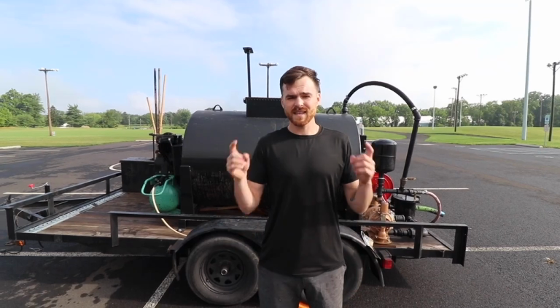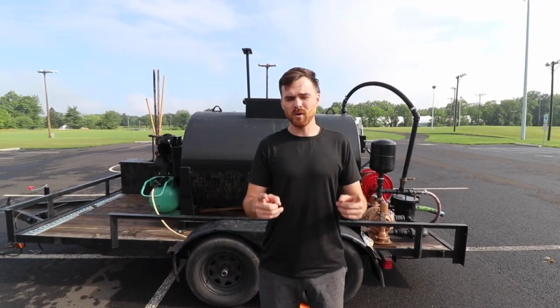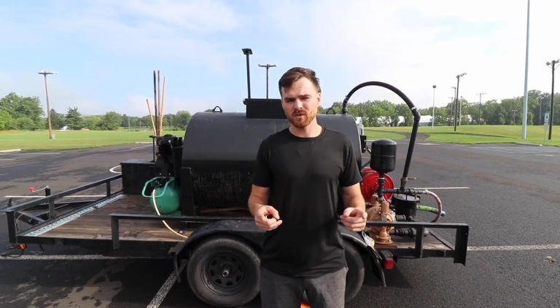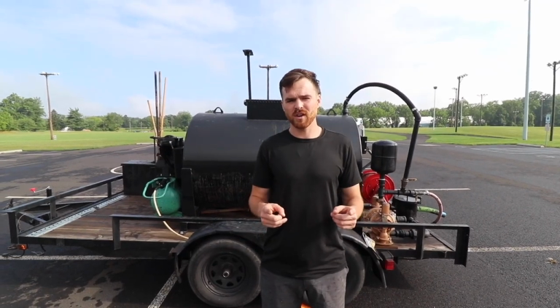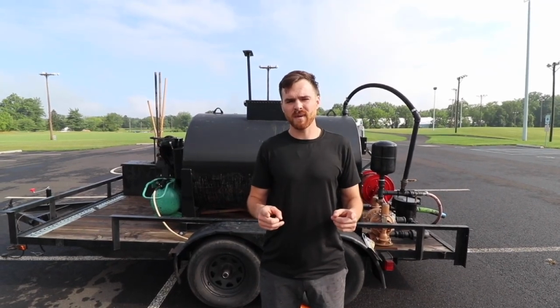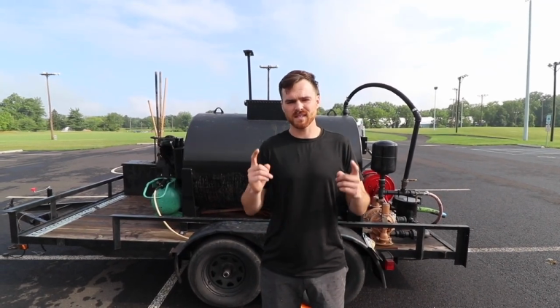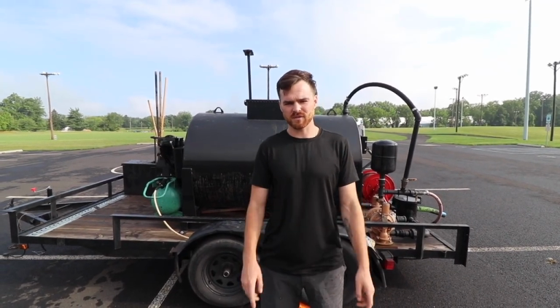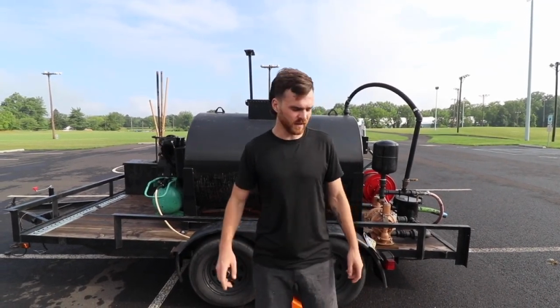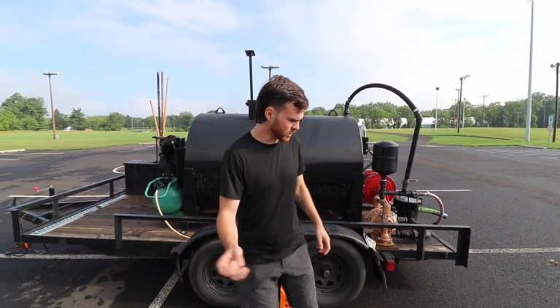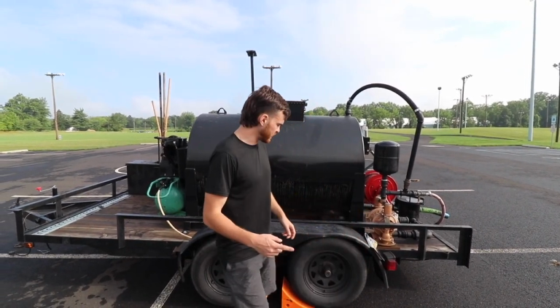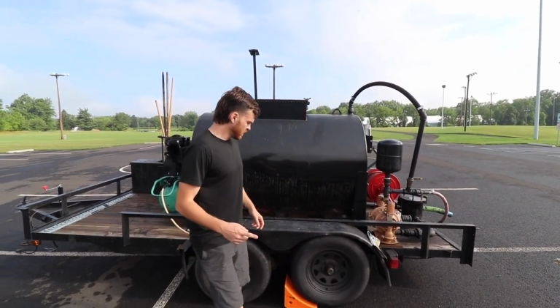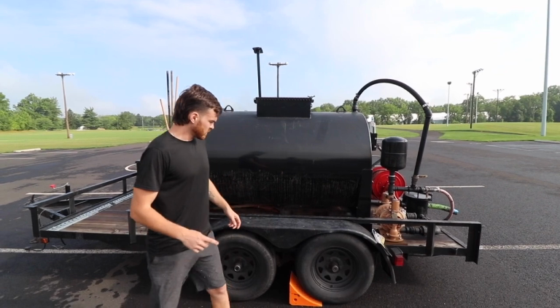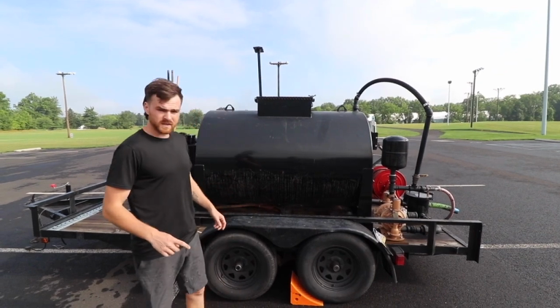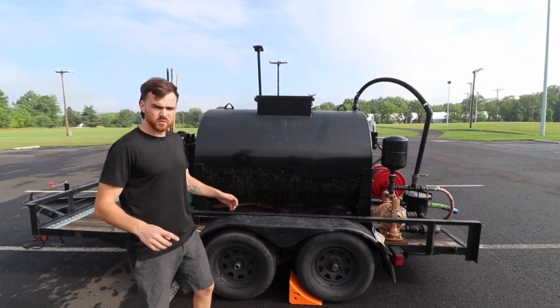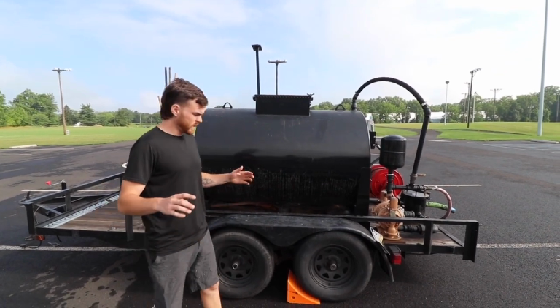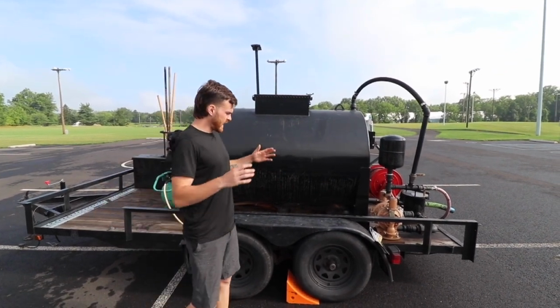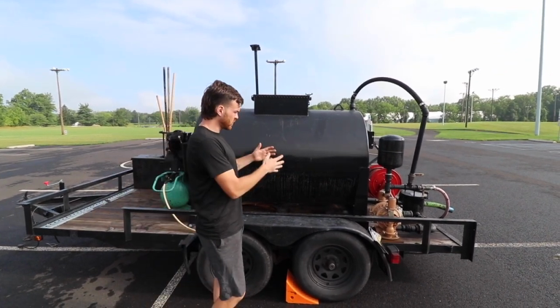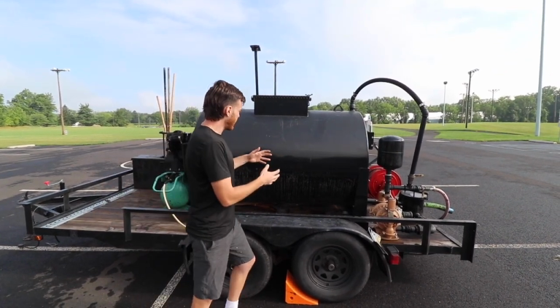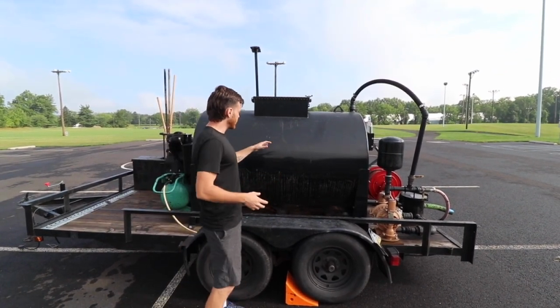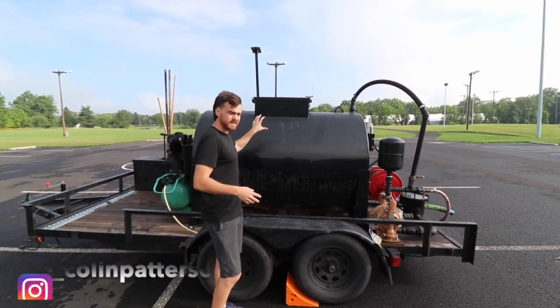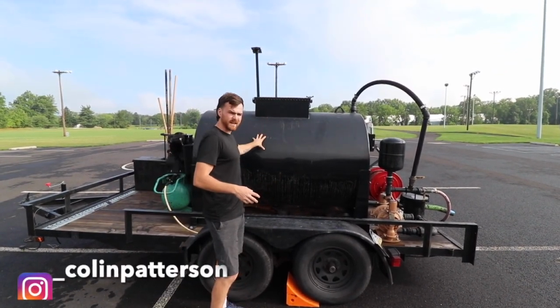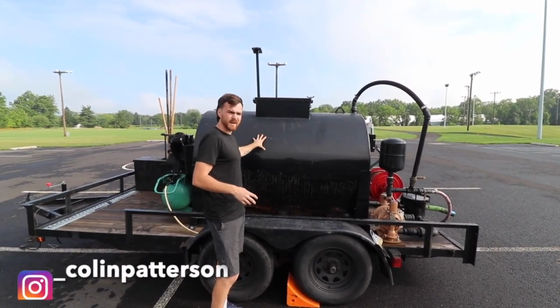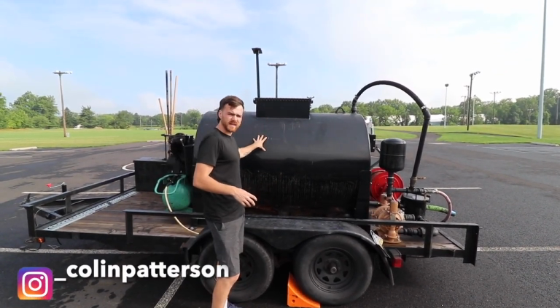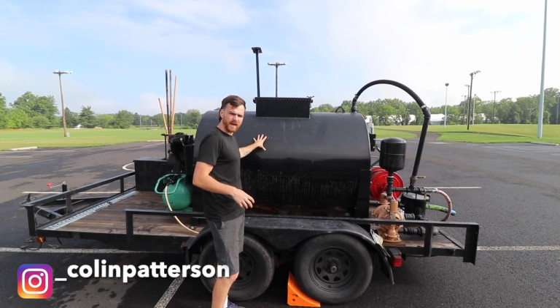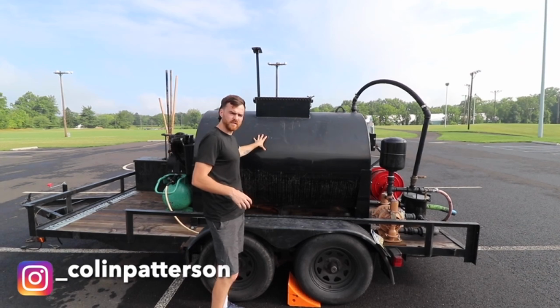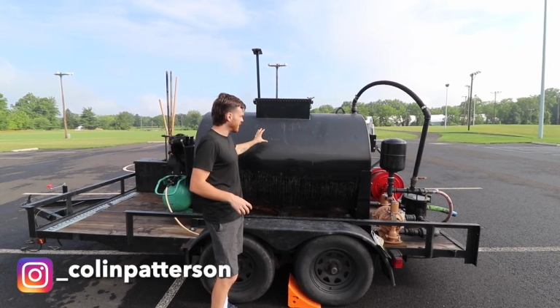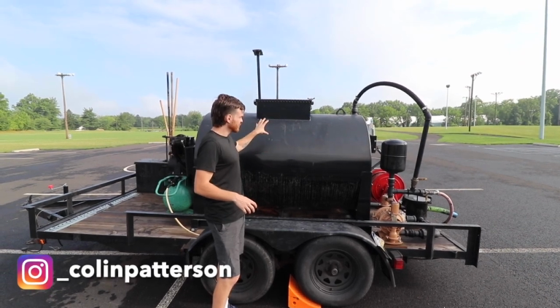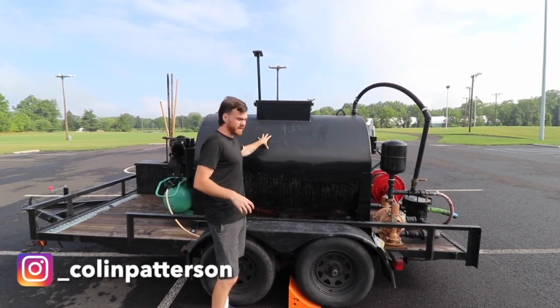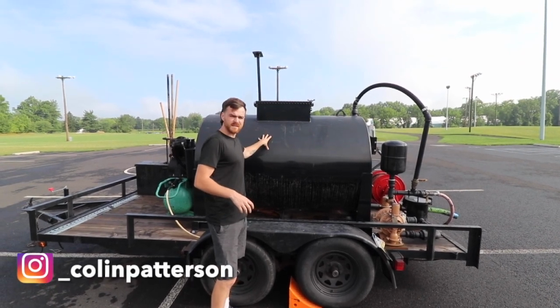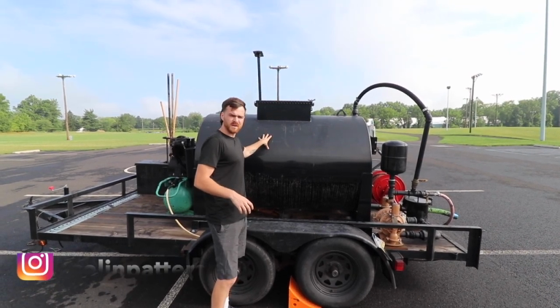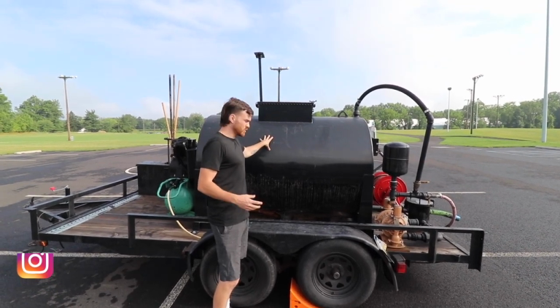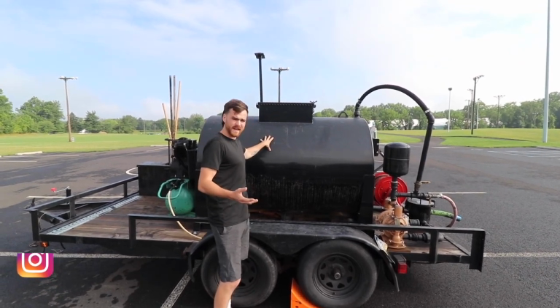This is how we build our seal coating trailers that make us six figures a year. First things first, we always get a trailer and then we get a tank. This happens to be a 550-gallon, 12-gauge steel seal coating tank.